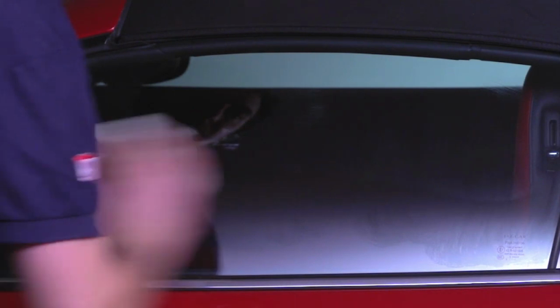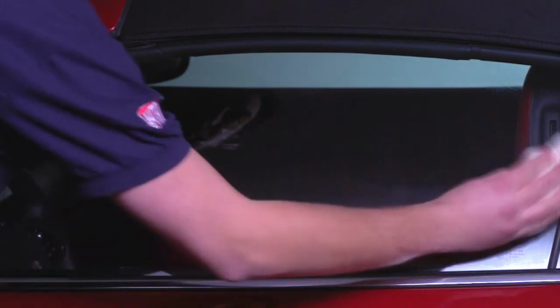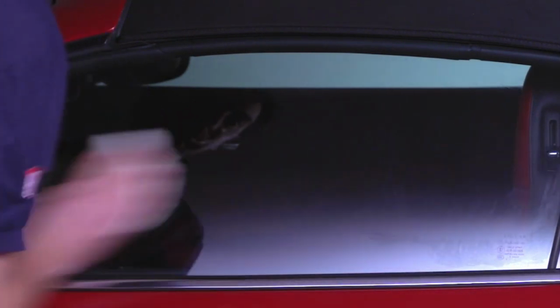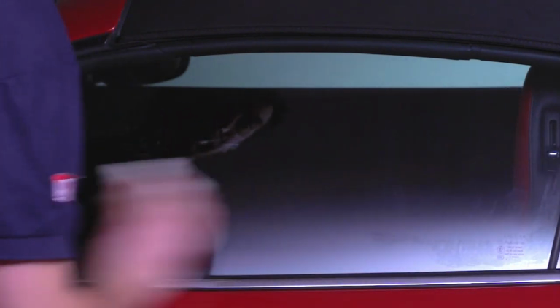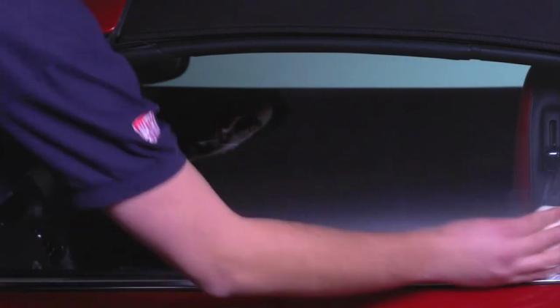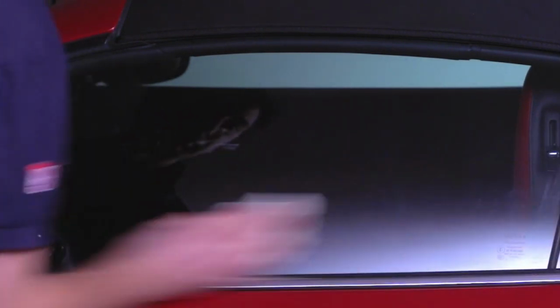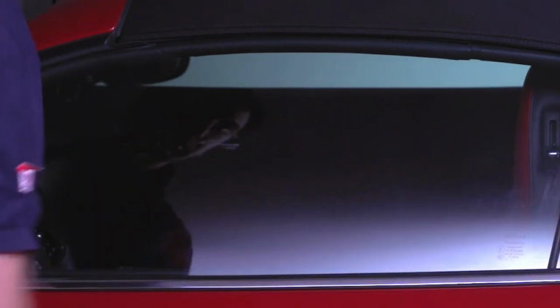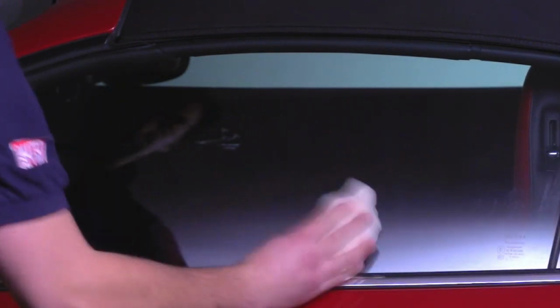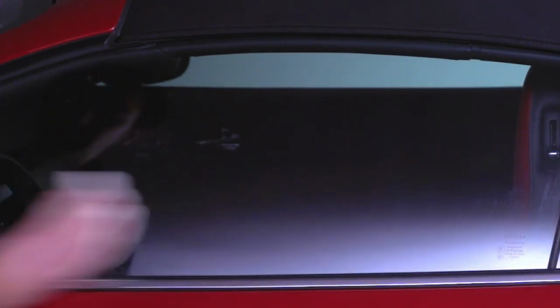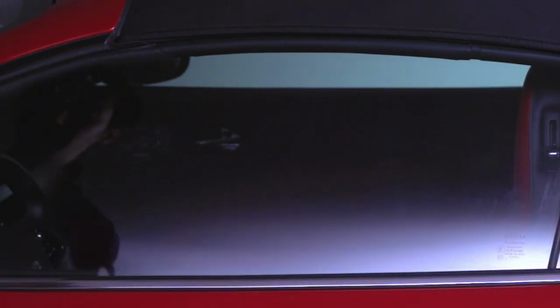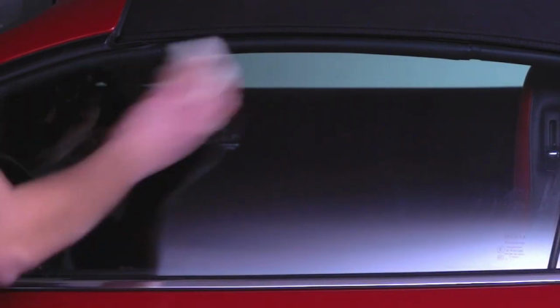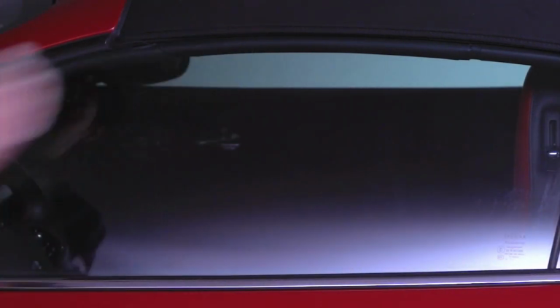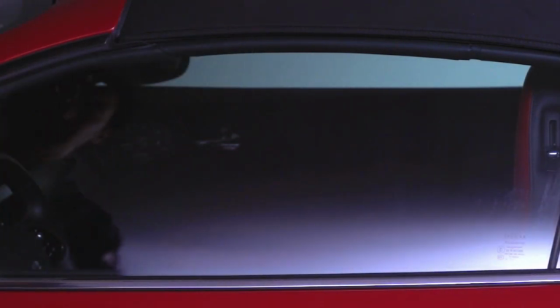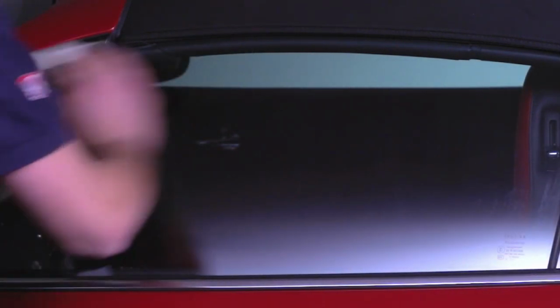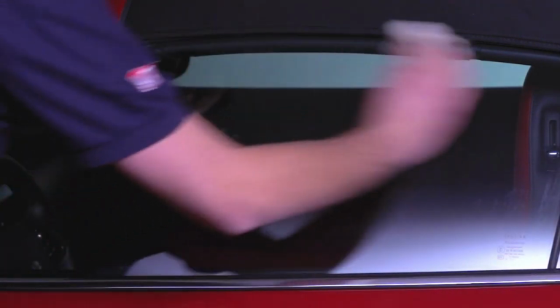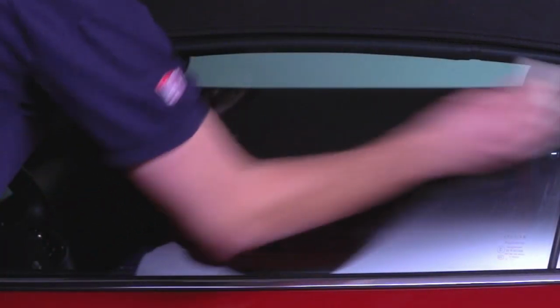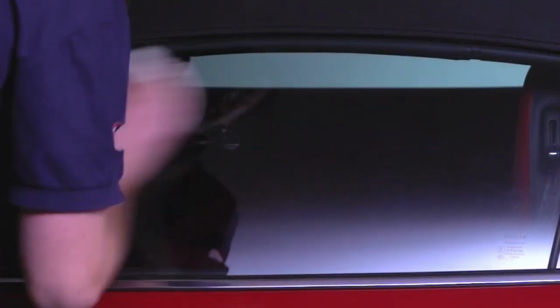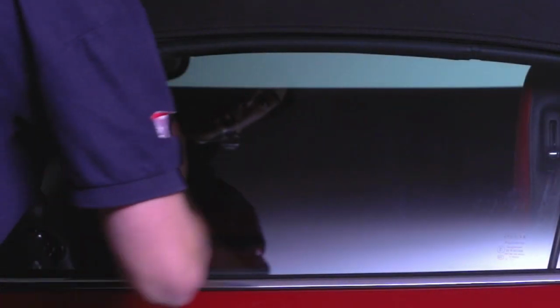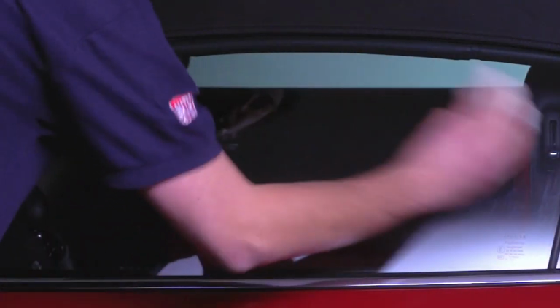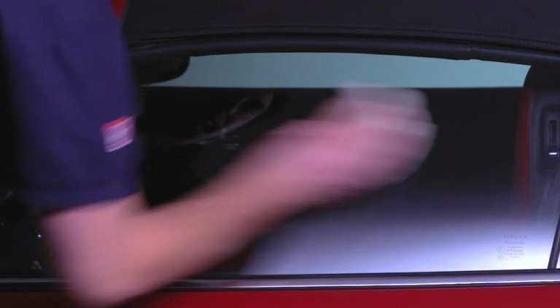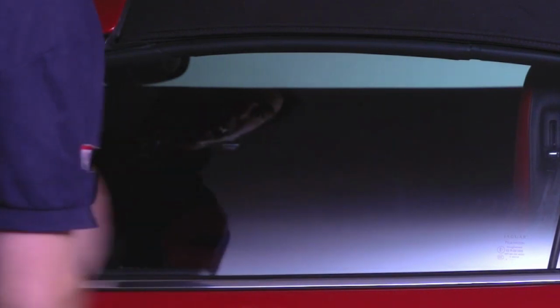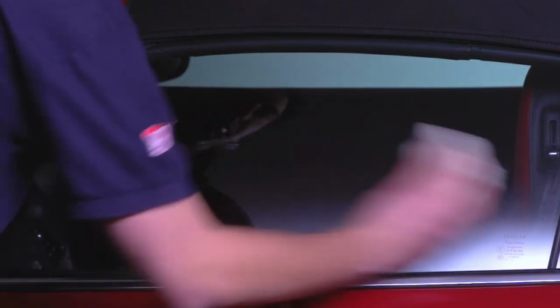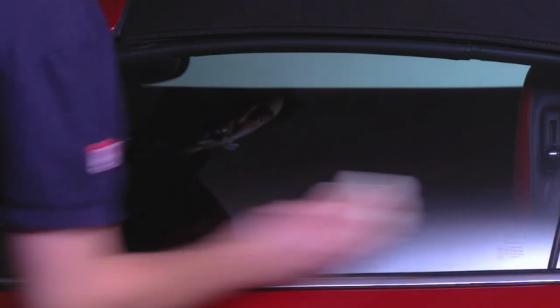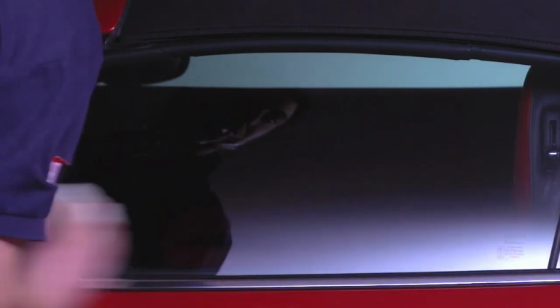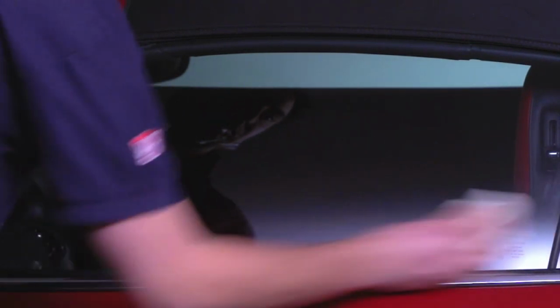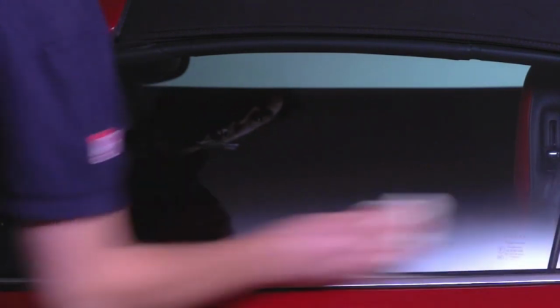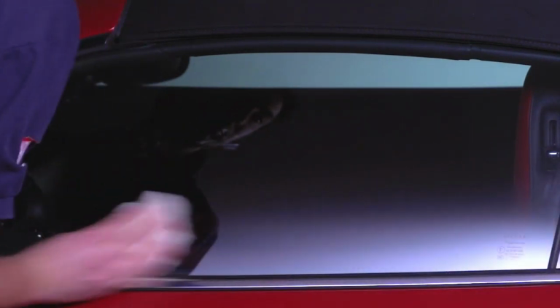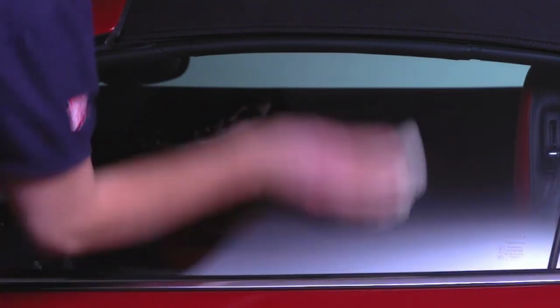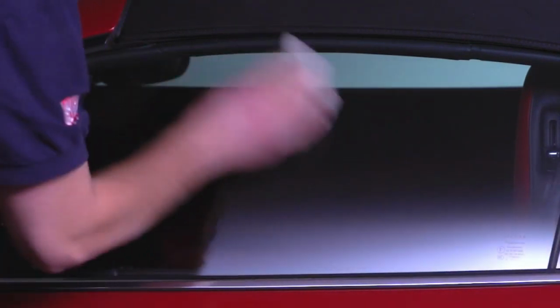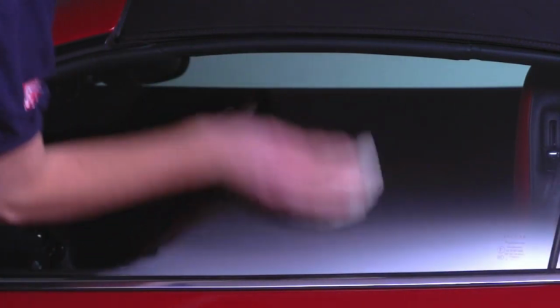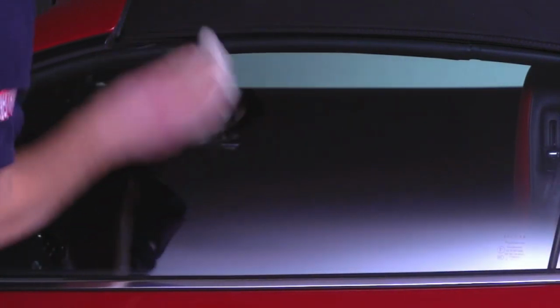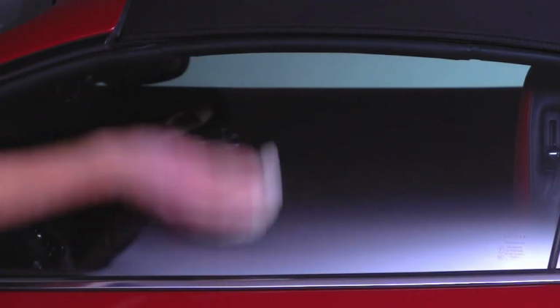Fast Glass can be used on all your glass inside and out. It also cleans mirrors, perspex, acrylic and plastic windows safely without scratching.